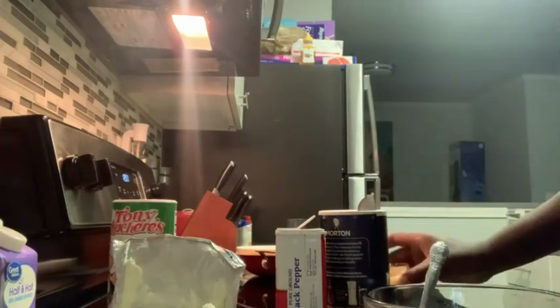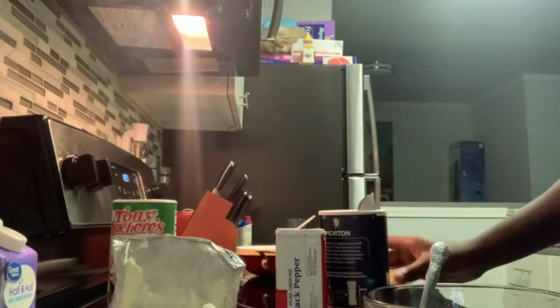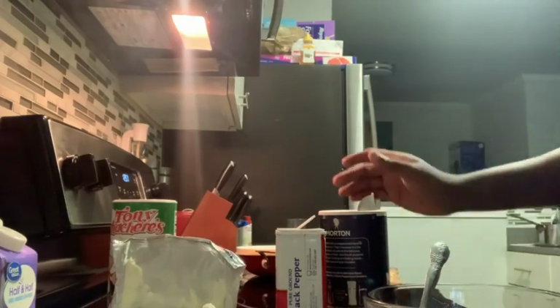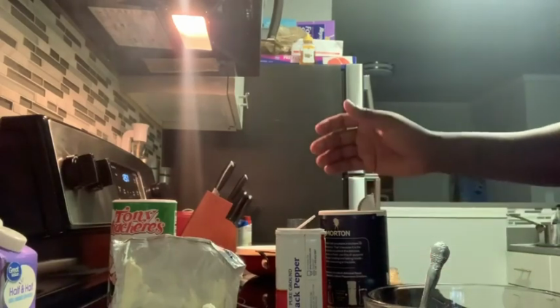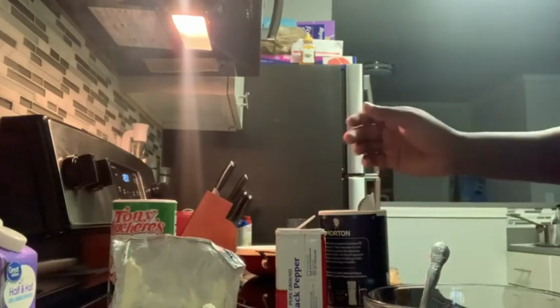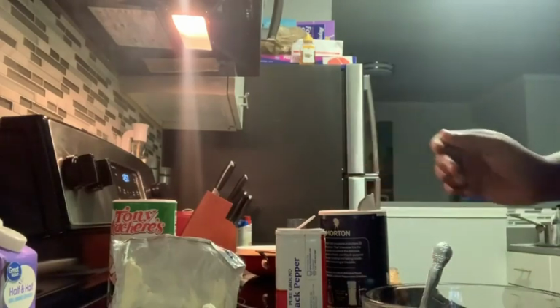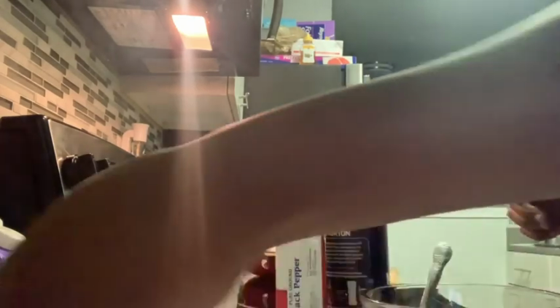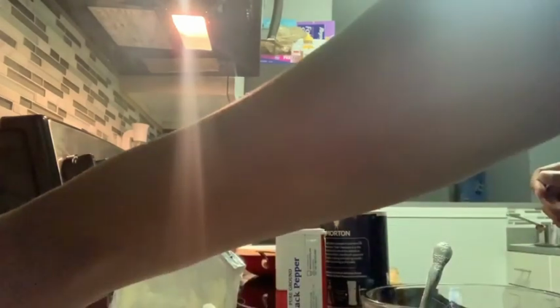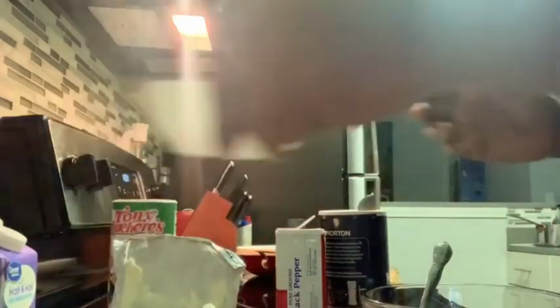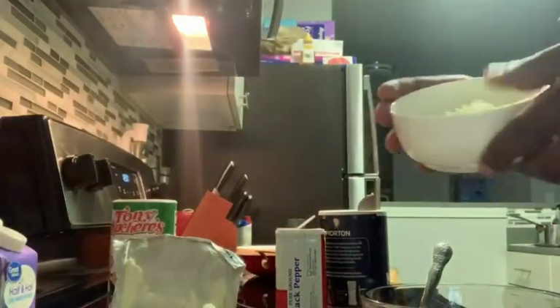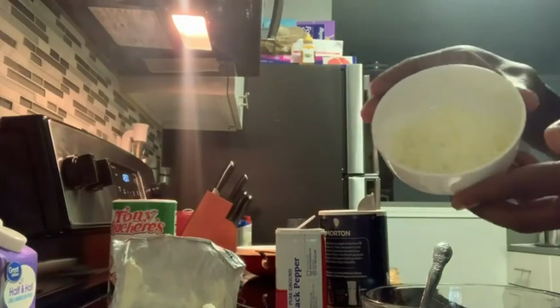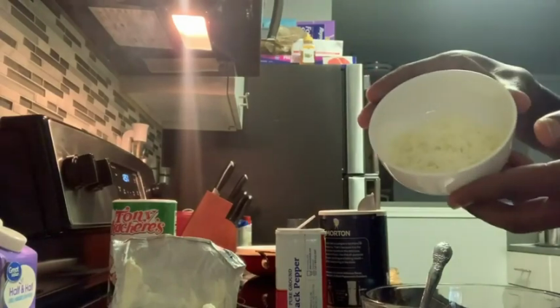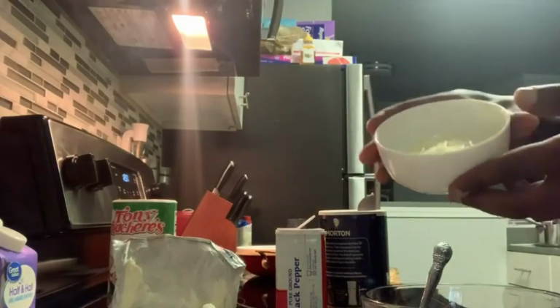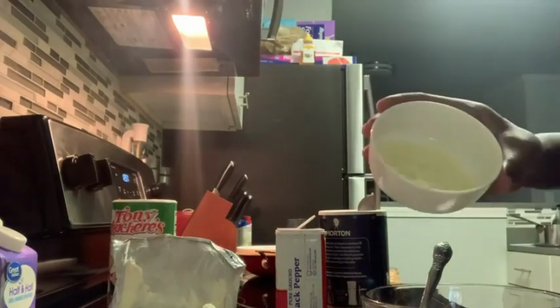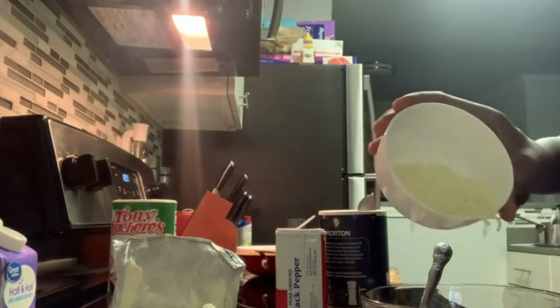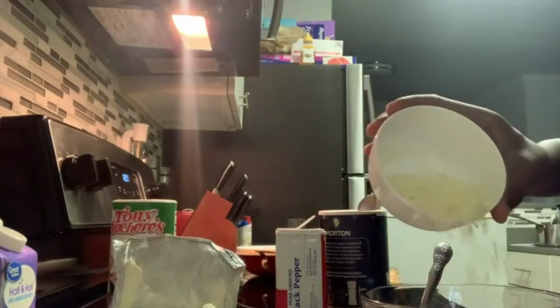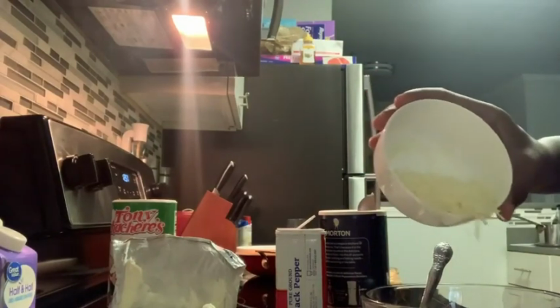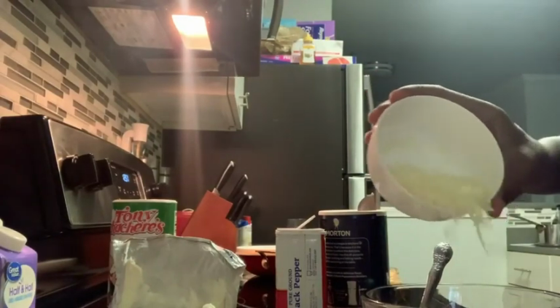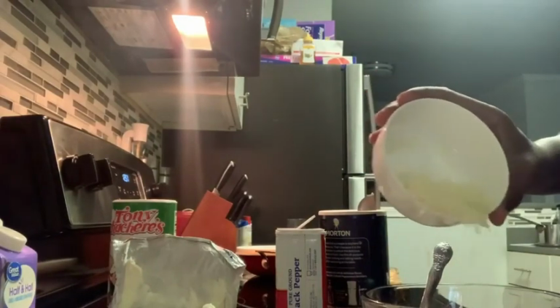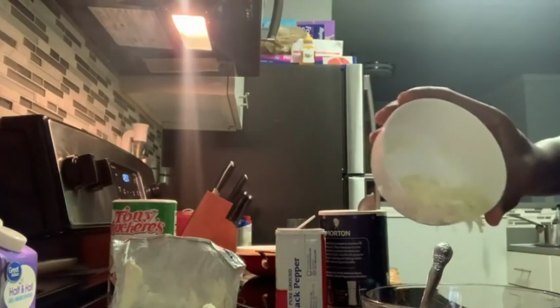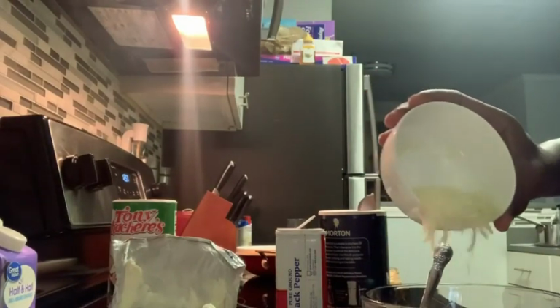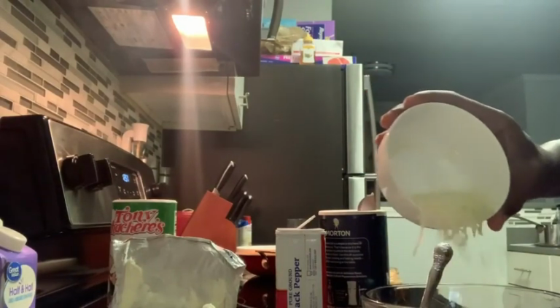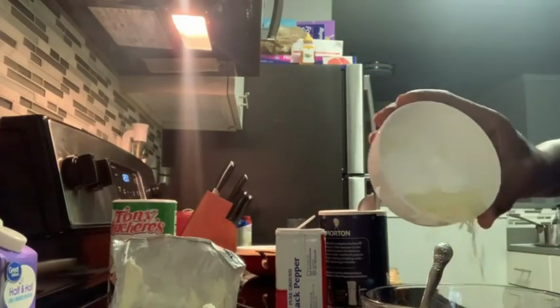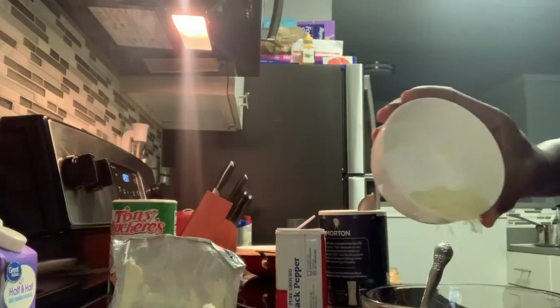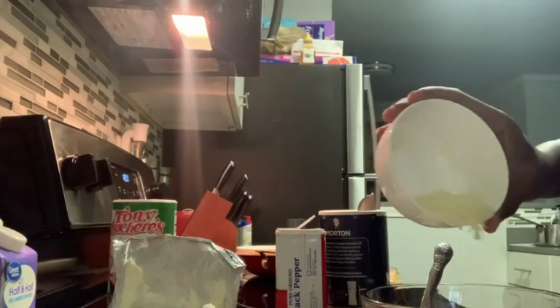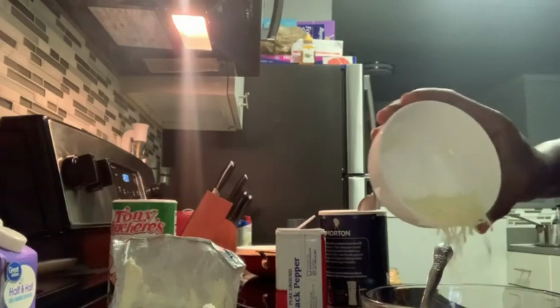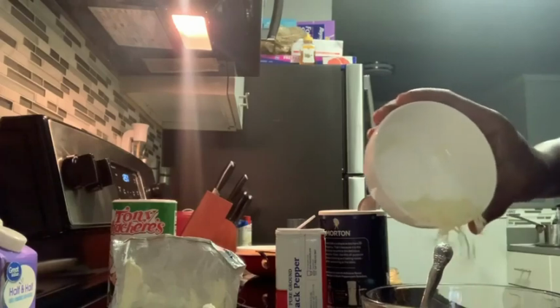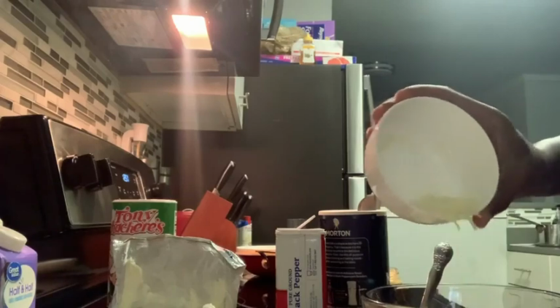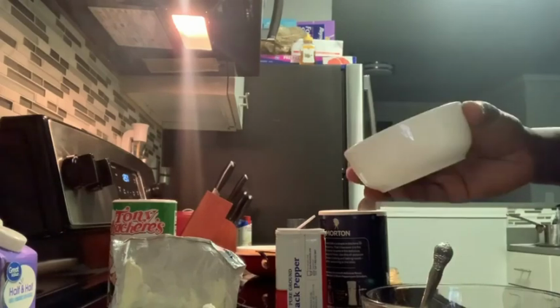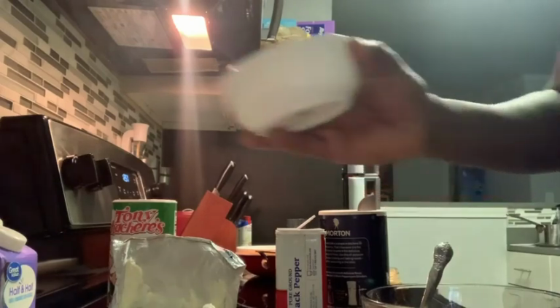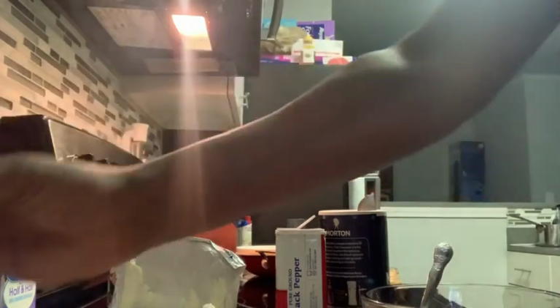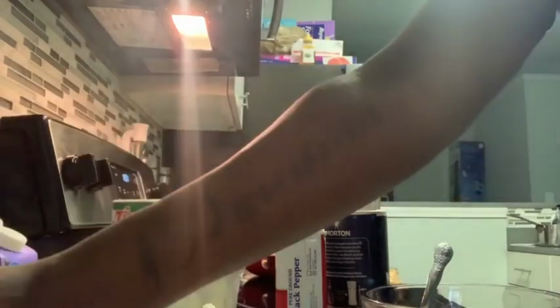Next we're going to add our cheese blend. Just go ahead and sprinkle some of that in there — we want it nice and cheesy. It's going to be nice and bubbly when it comes out of the oven, so make sure you get that in there.